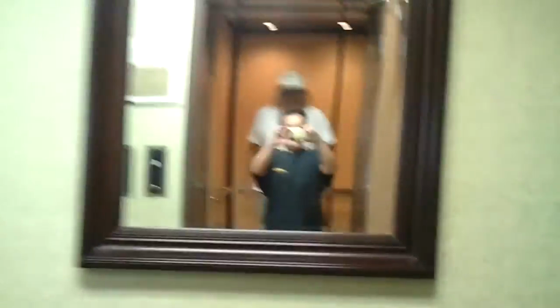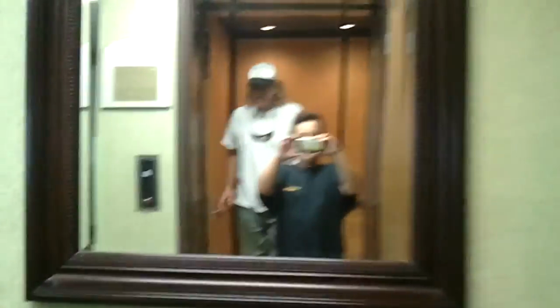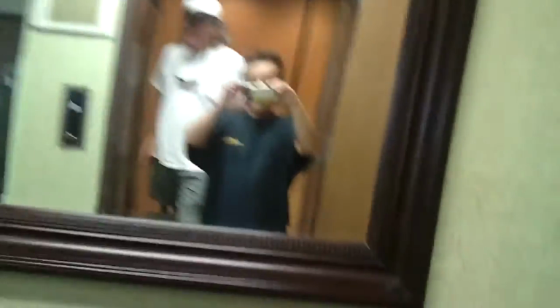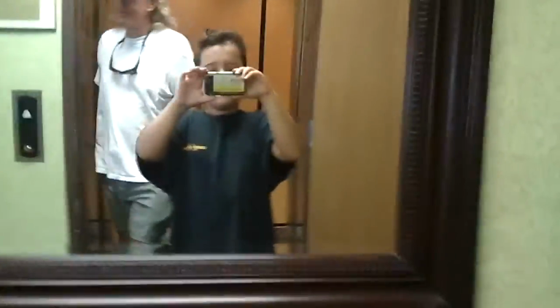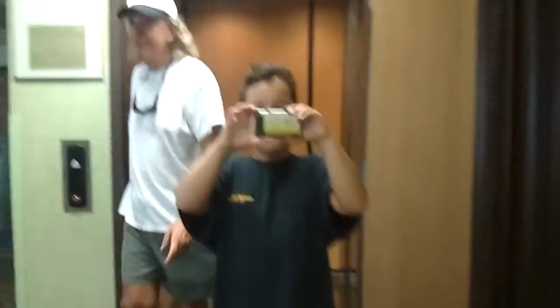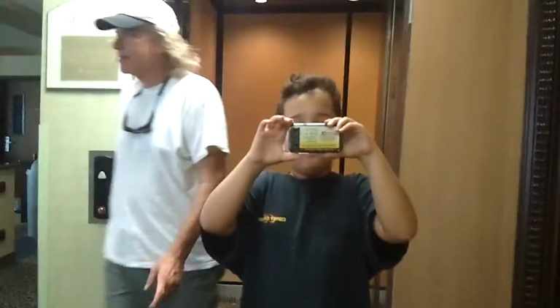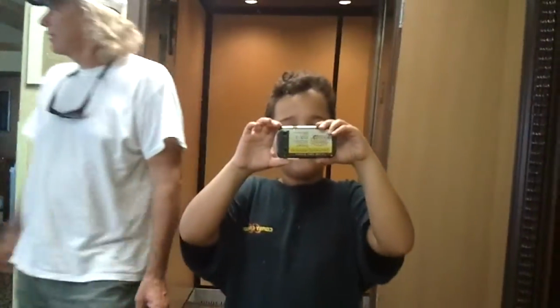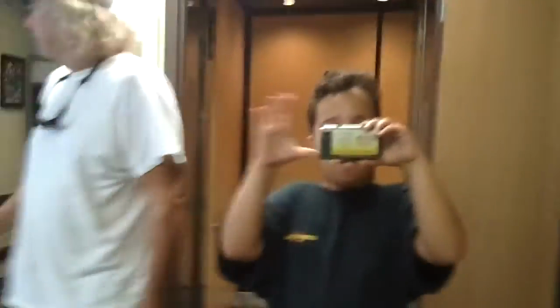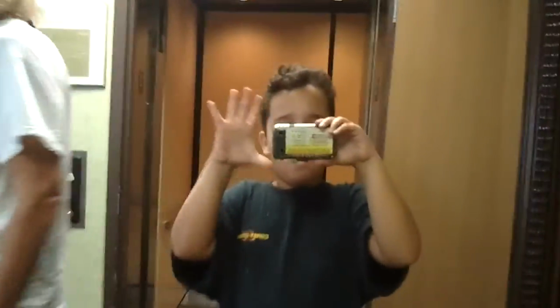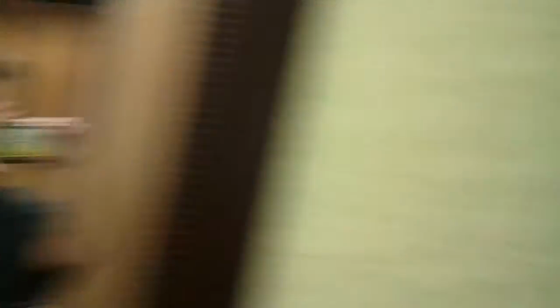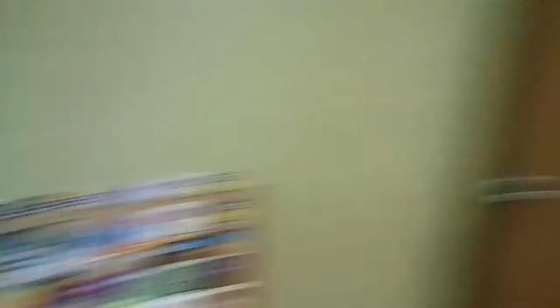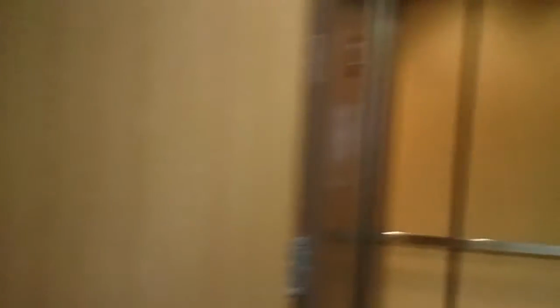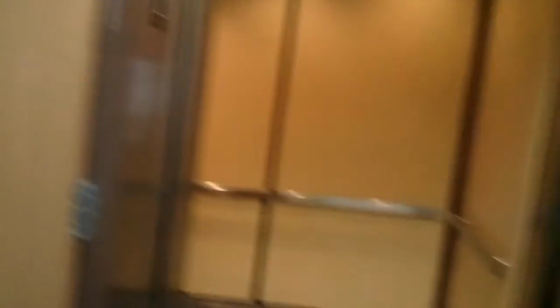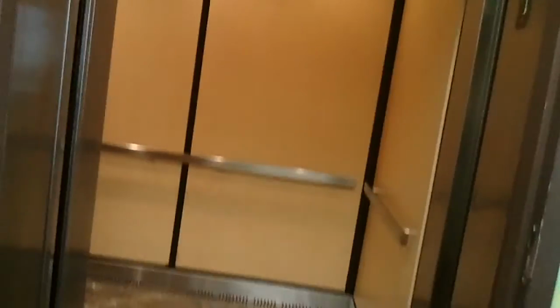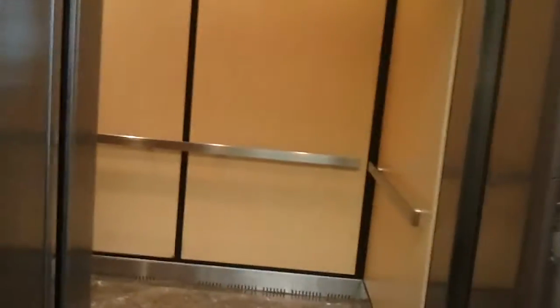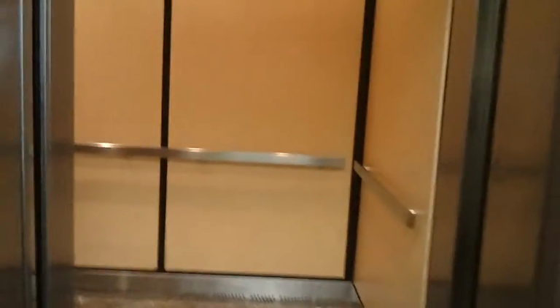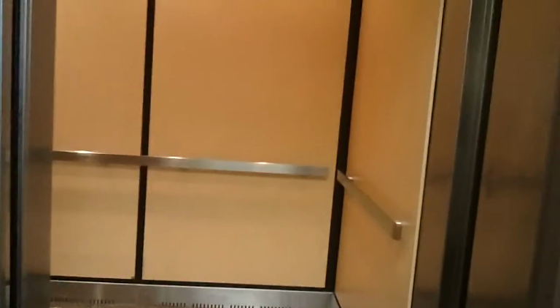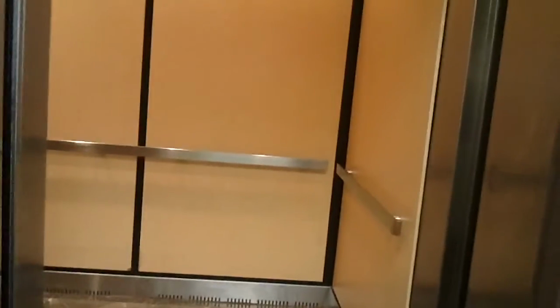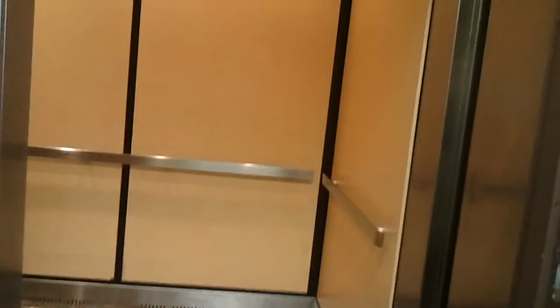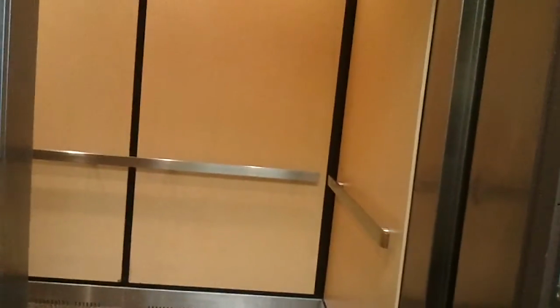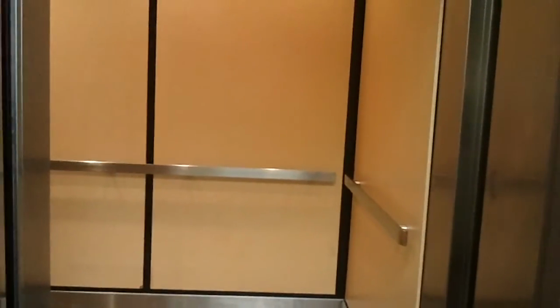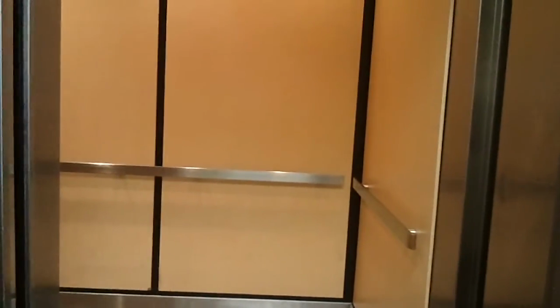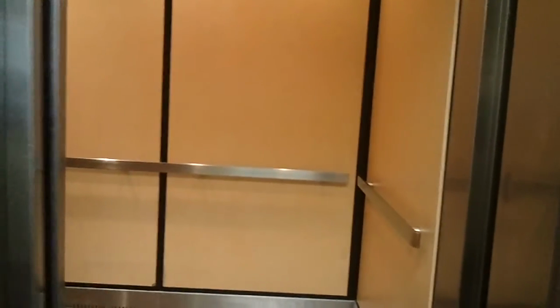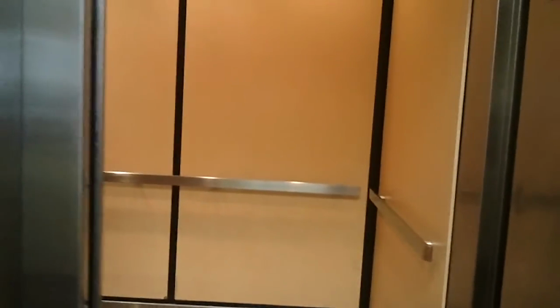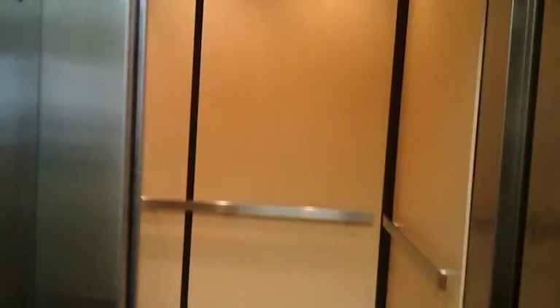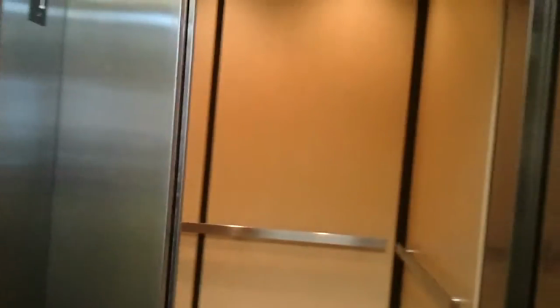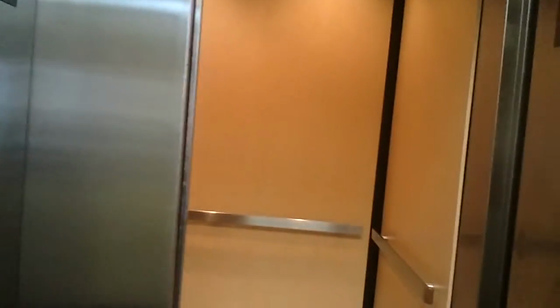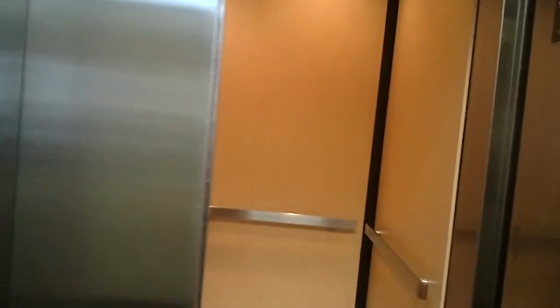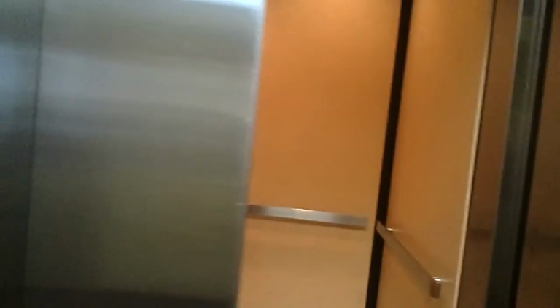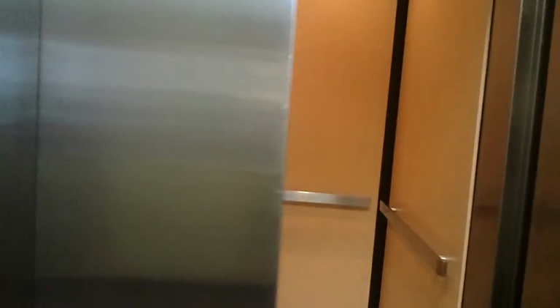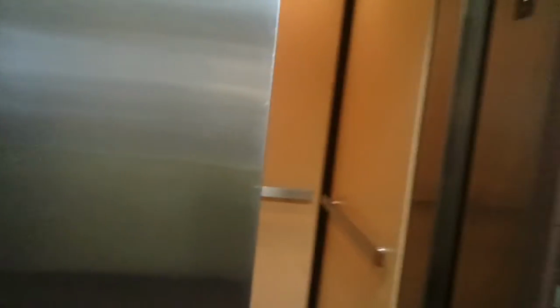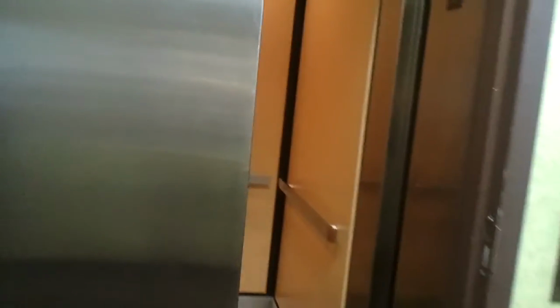Look in the mirror. Who do you see? Hi. There it goes. What's in that door operator?